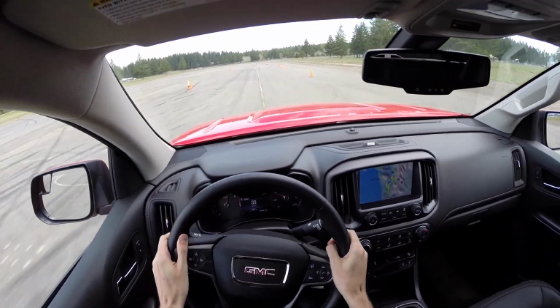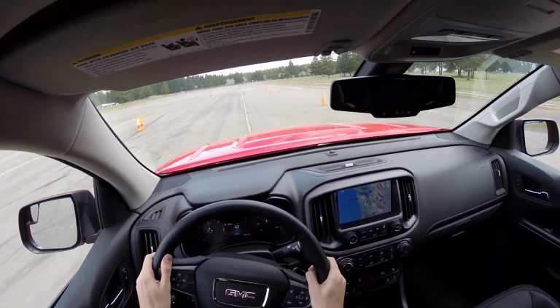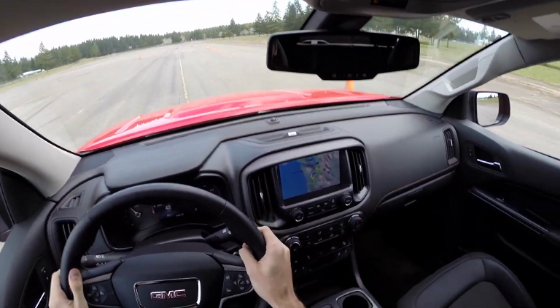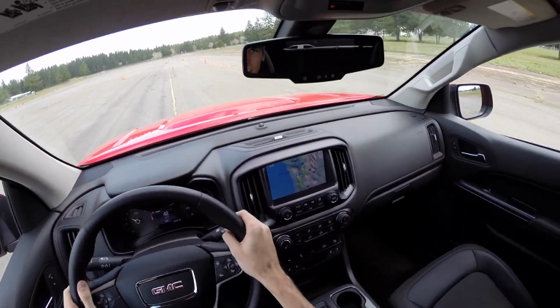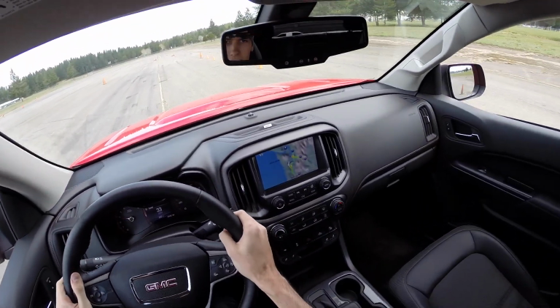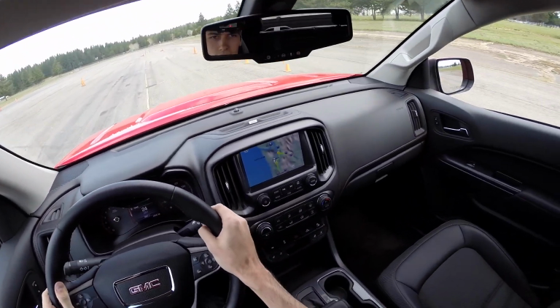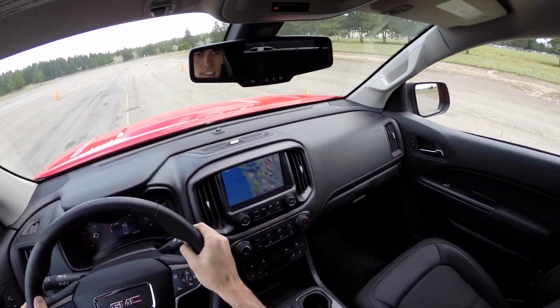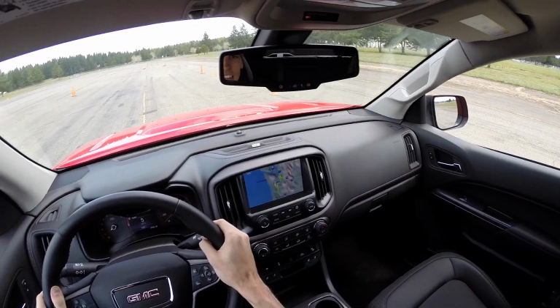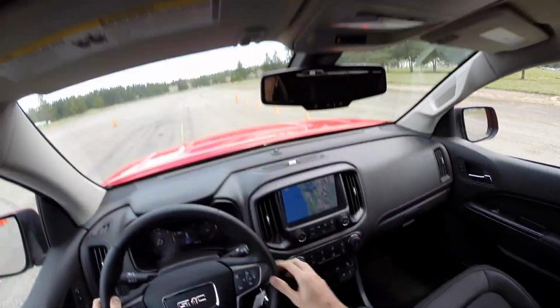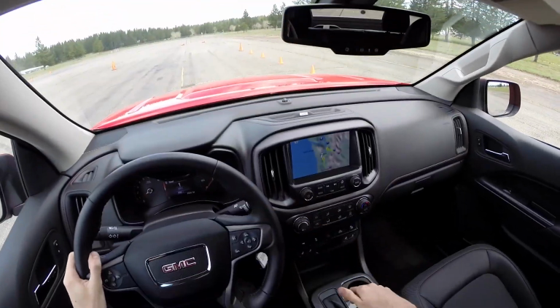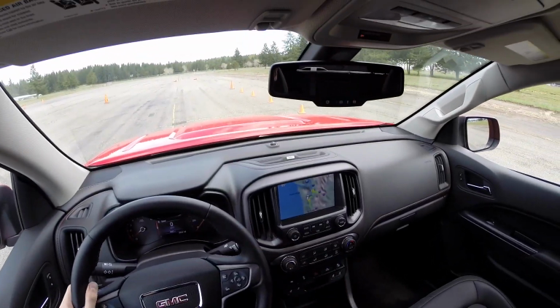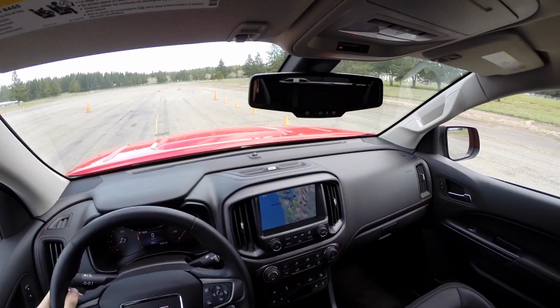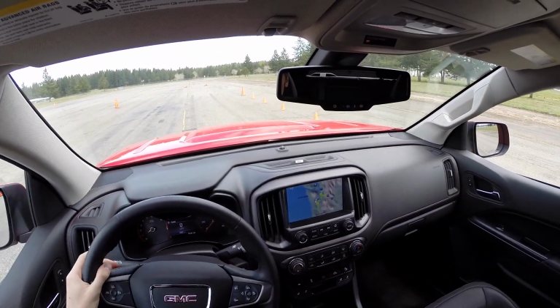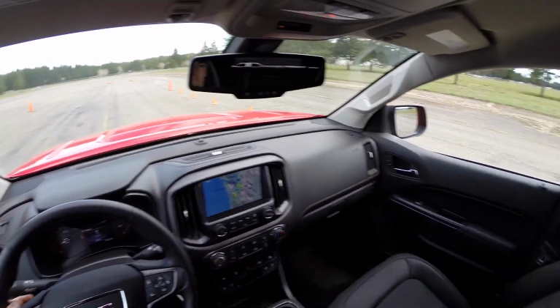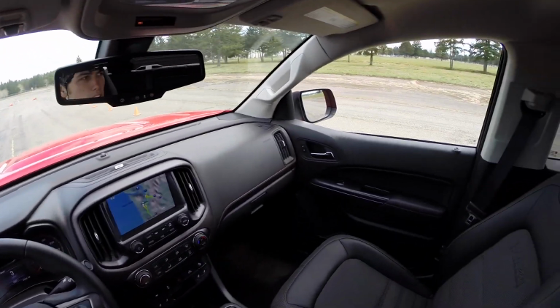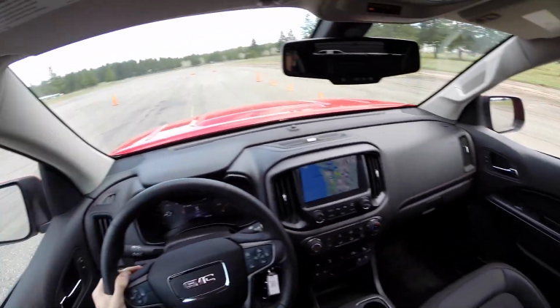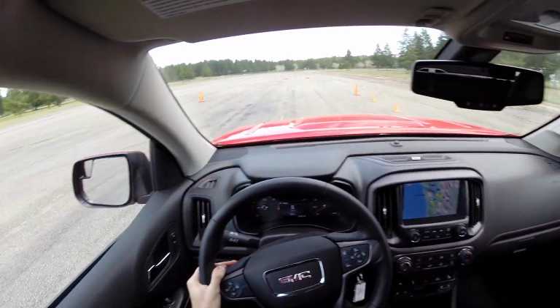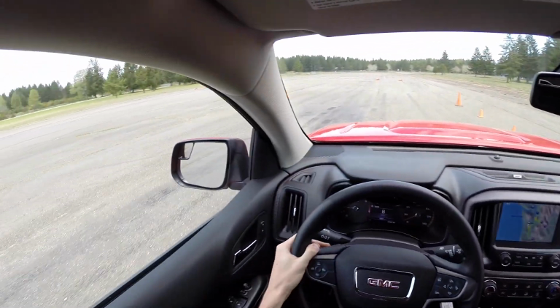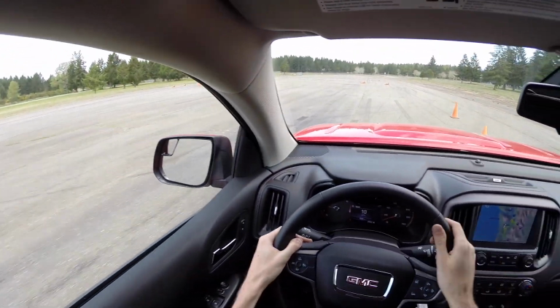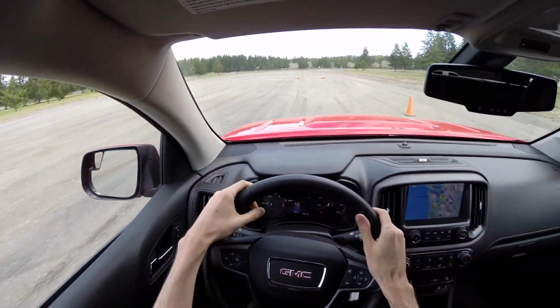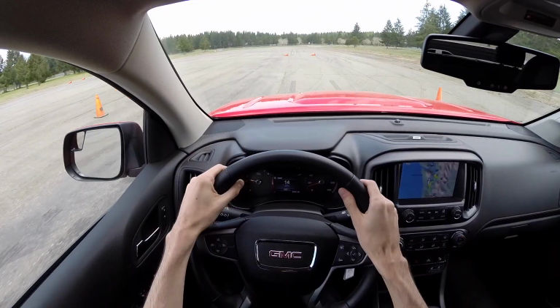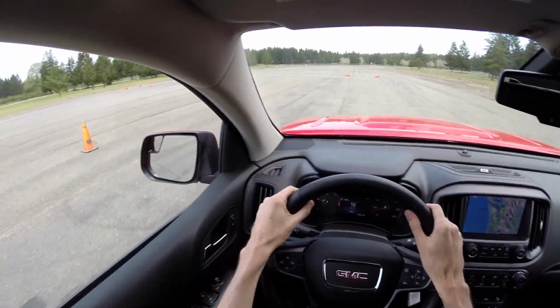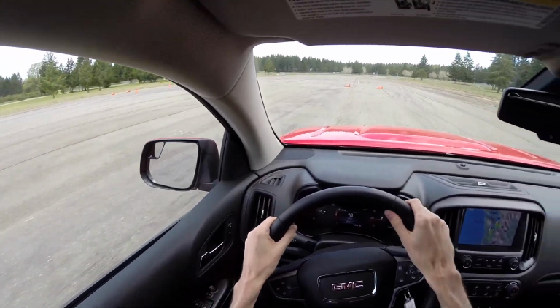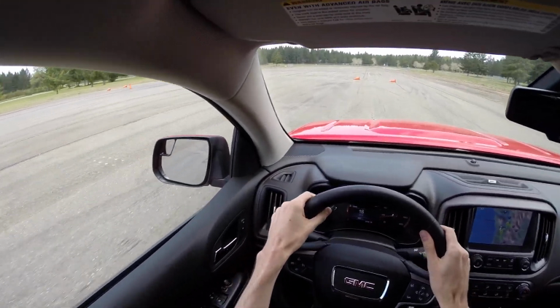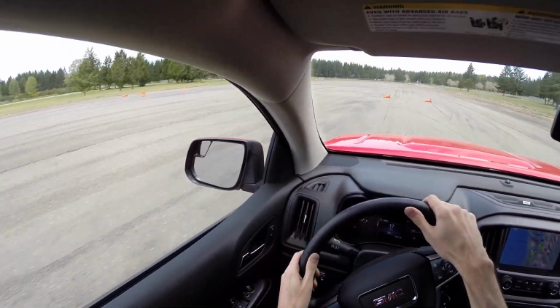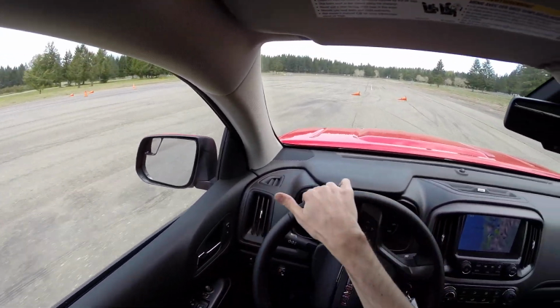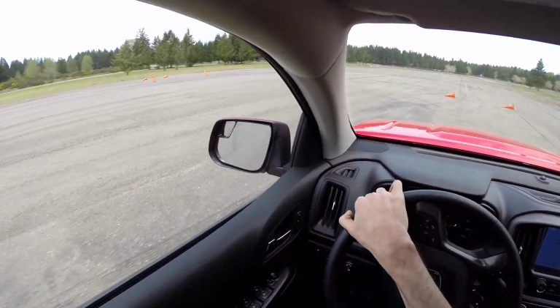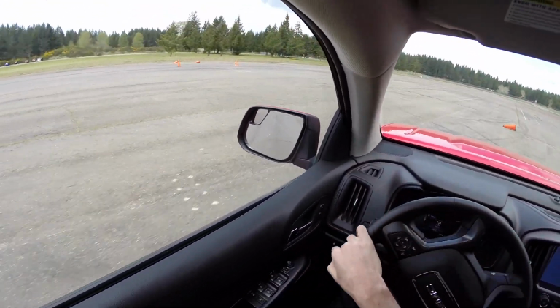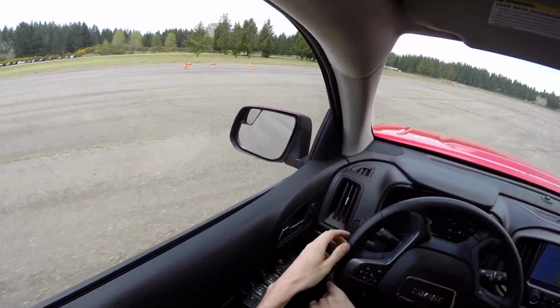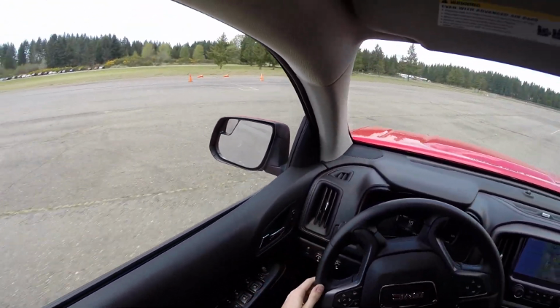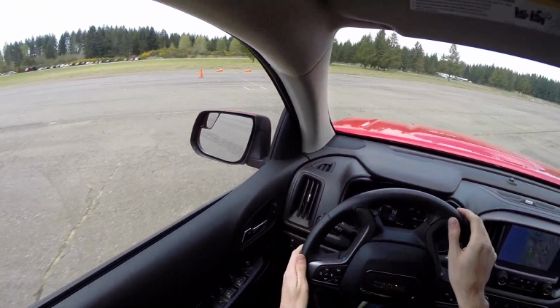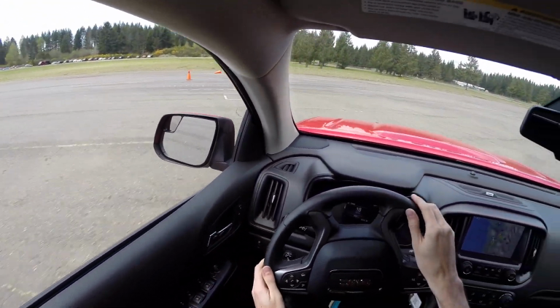Braking from 40 — seems to be a little bit over 50 feet. I did kind of brake a little bit early there, but good braking, and the pedal feel was pretty good at the limit.